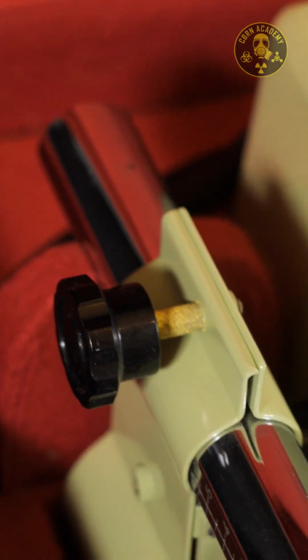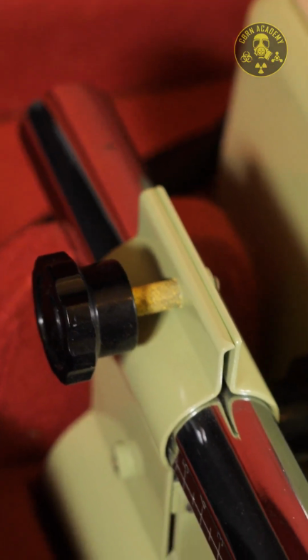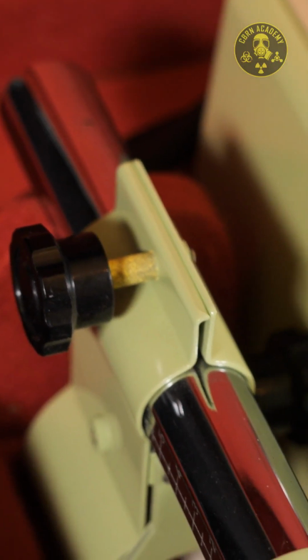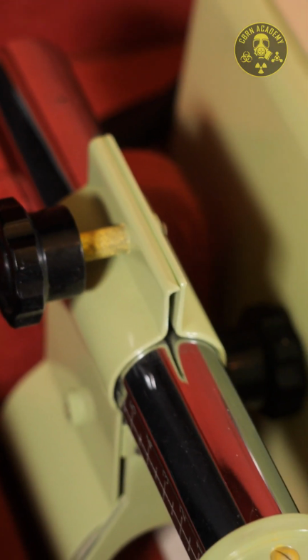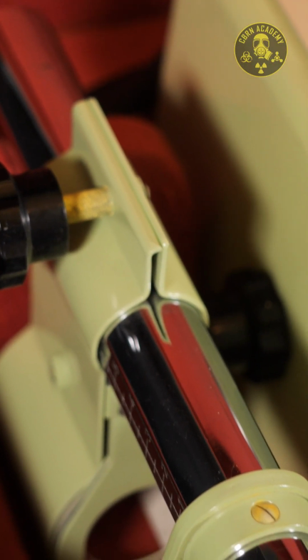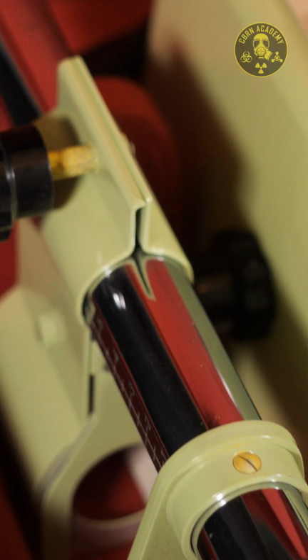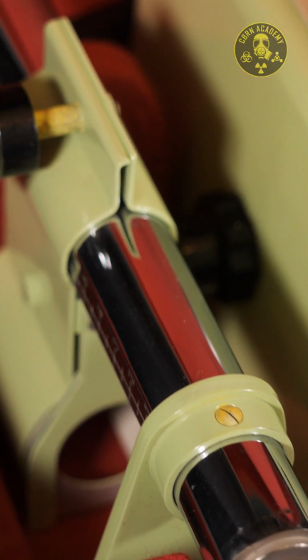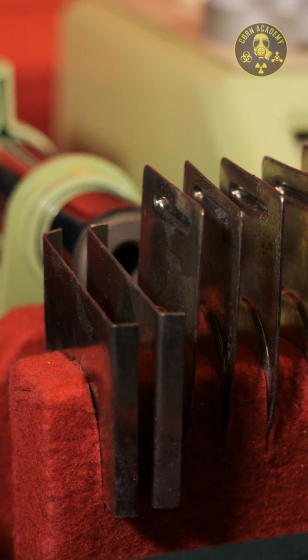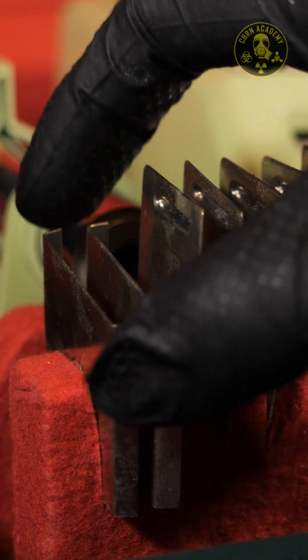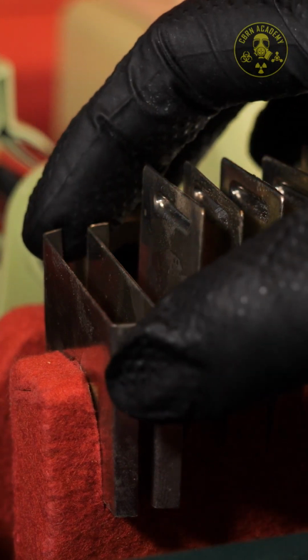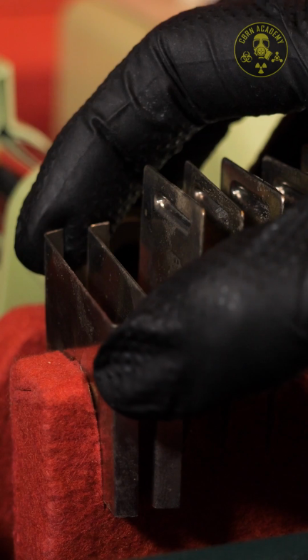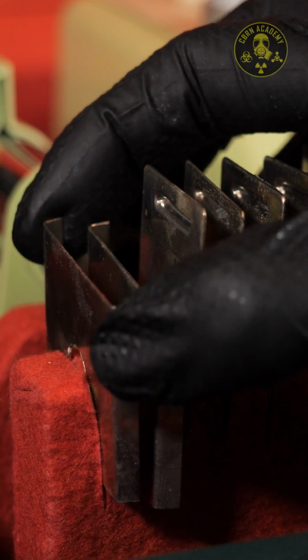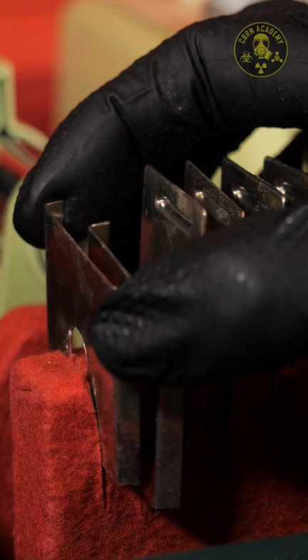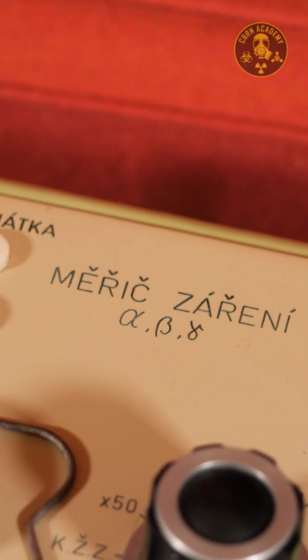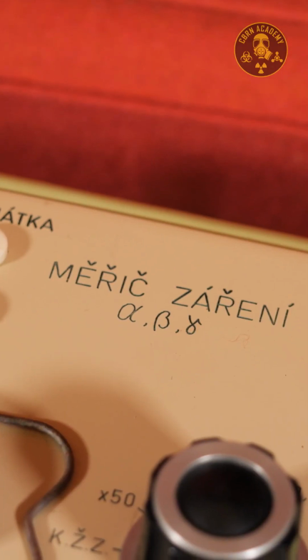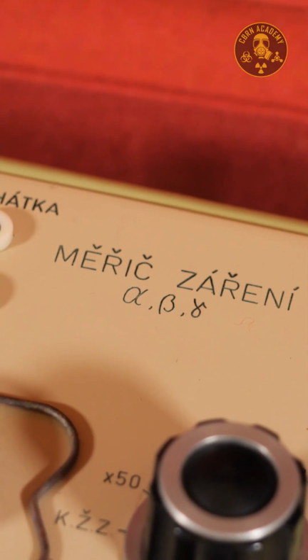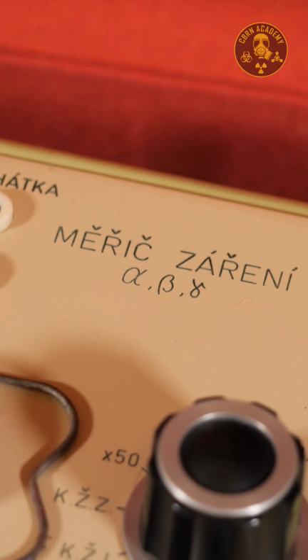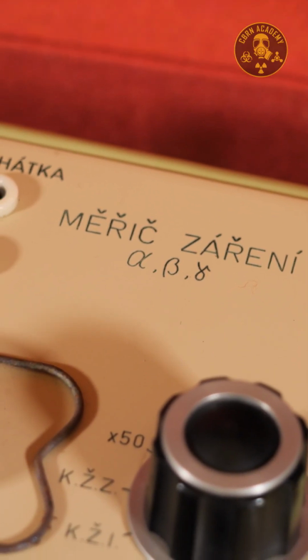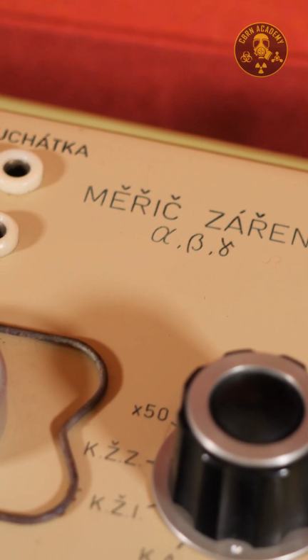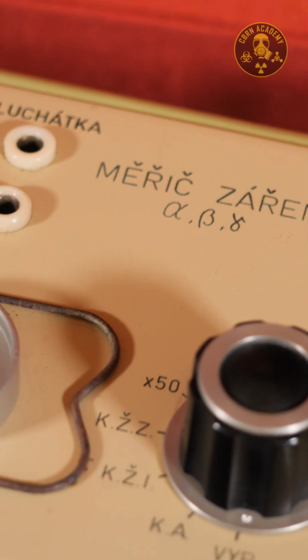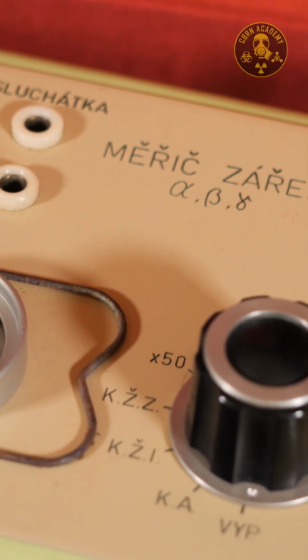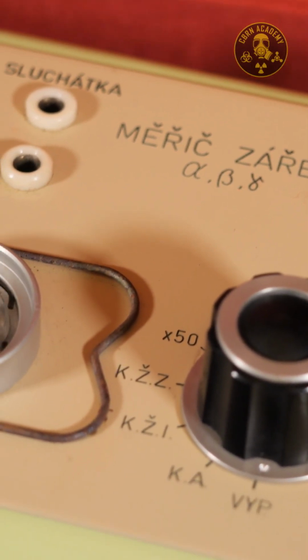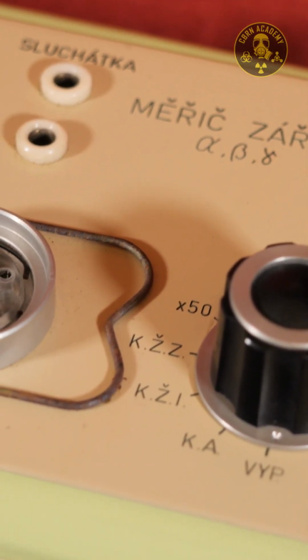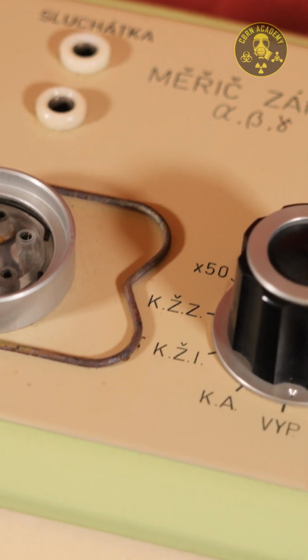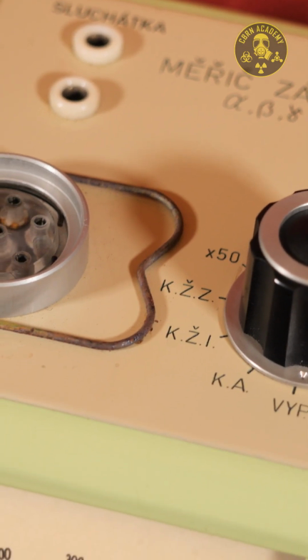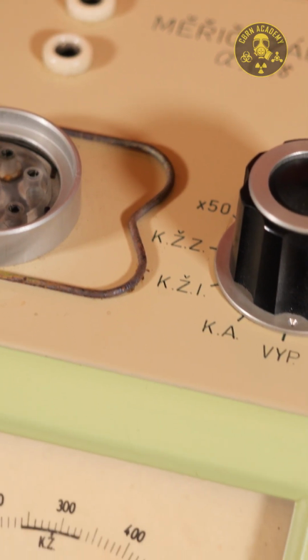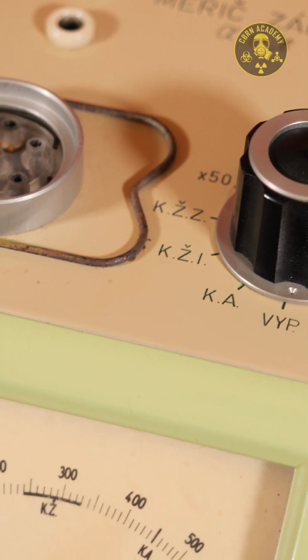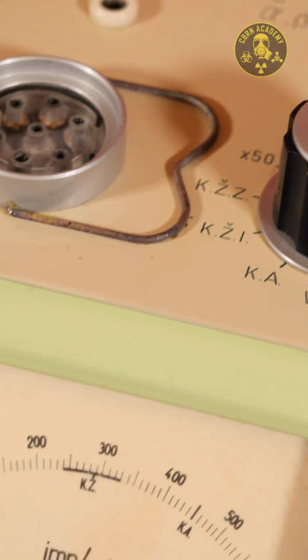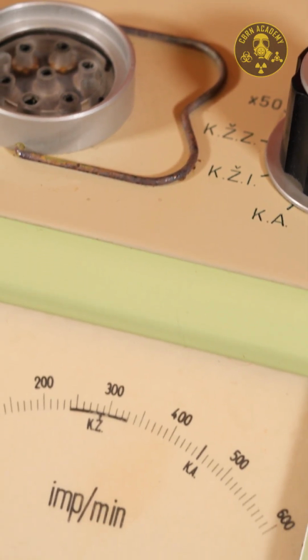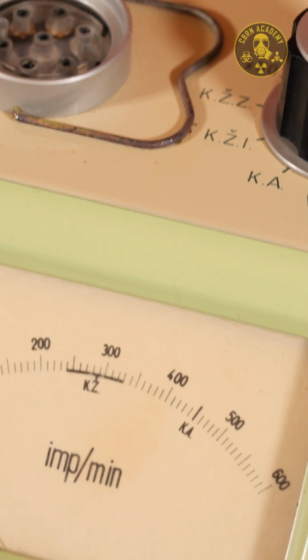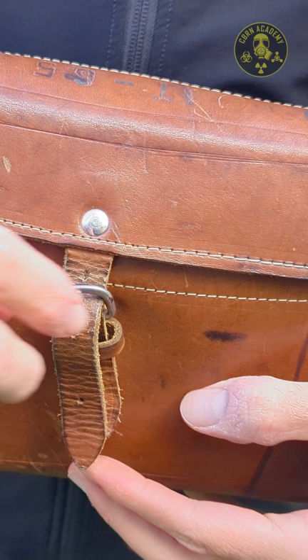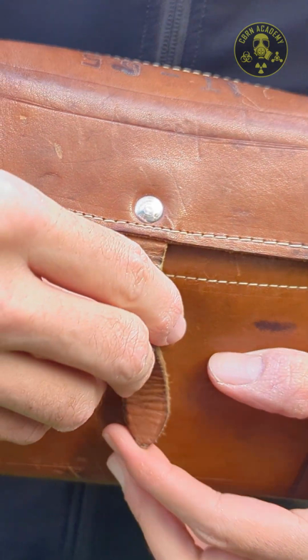In this video, we are going to take a closer look at a fascinating and rather rare Czechoslovak device called Vniežit zaženji alpha beta gamma, which, if you're not fluent in Czech, translates to alpha beta gamma radiation meter.